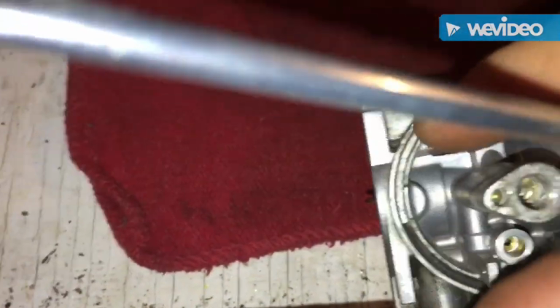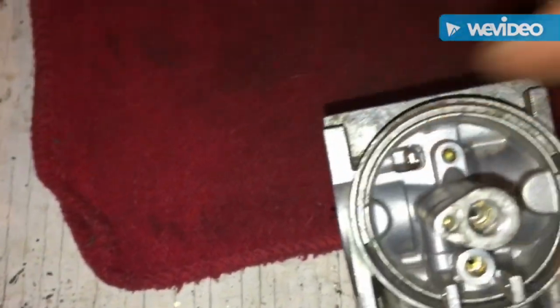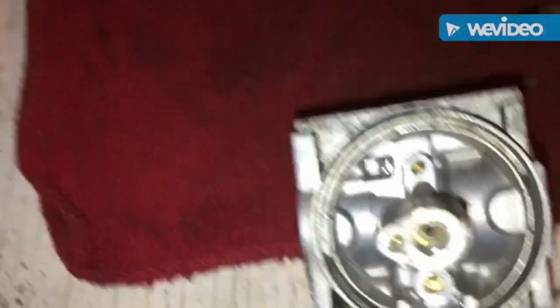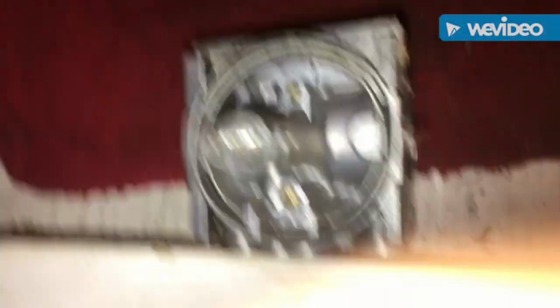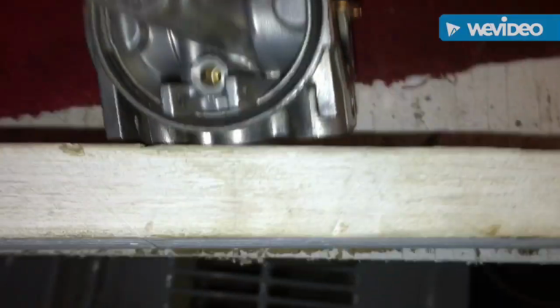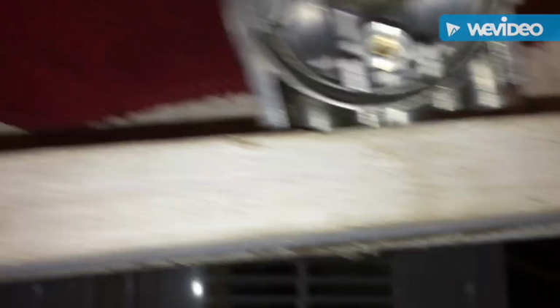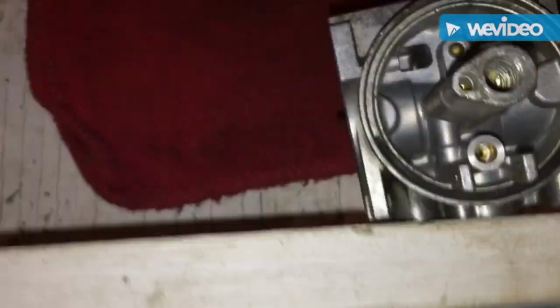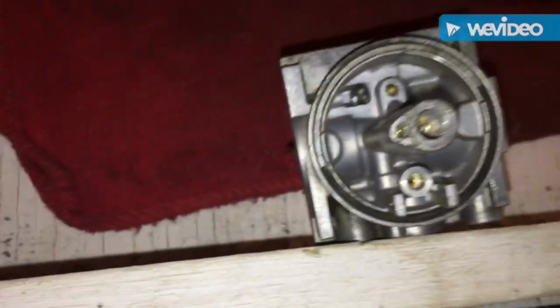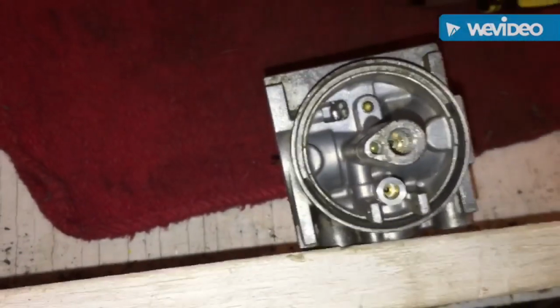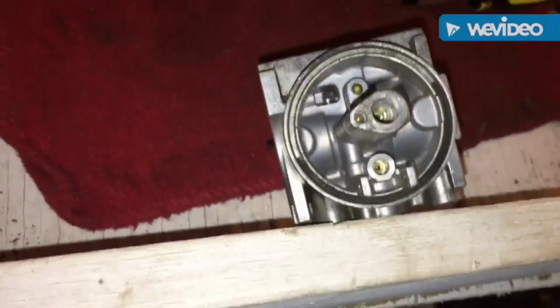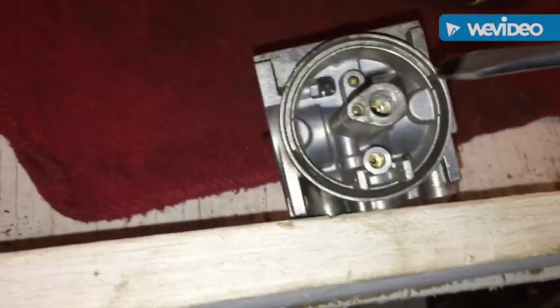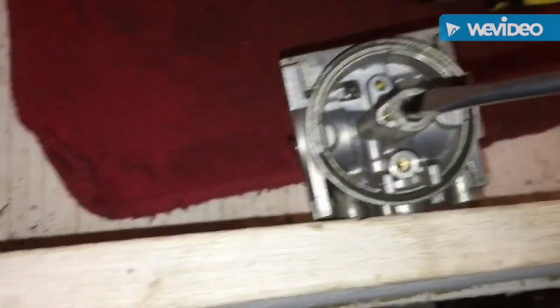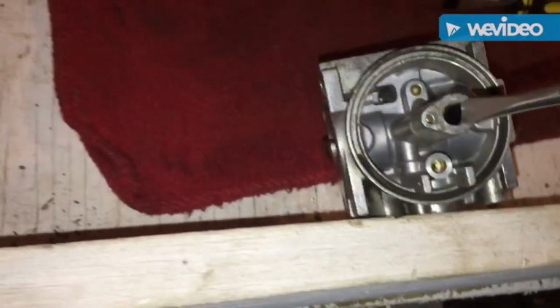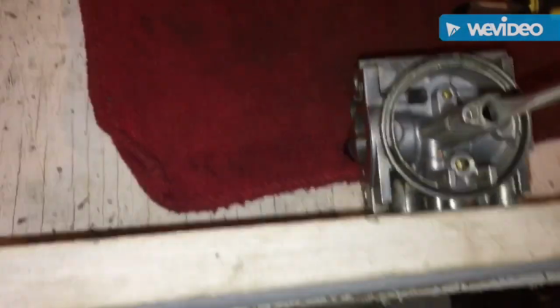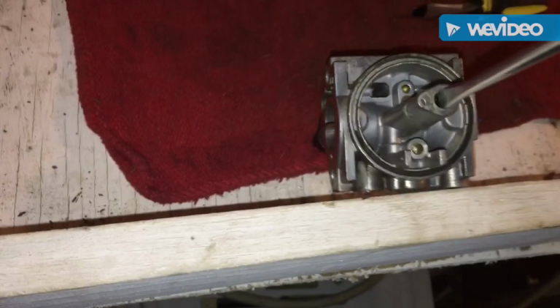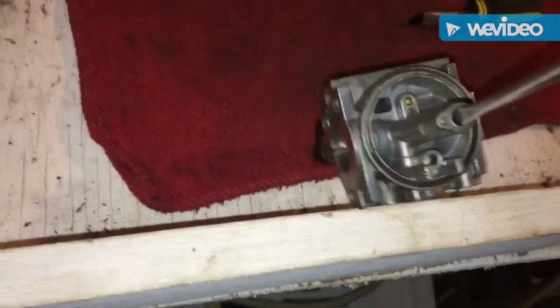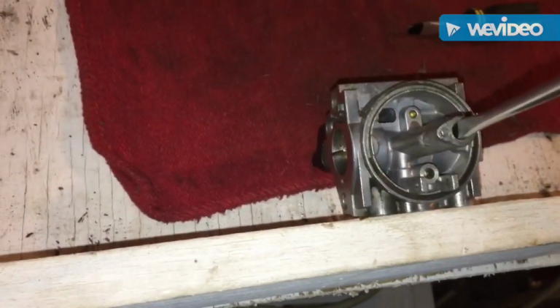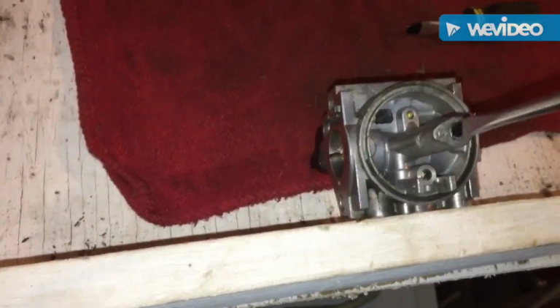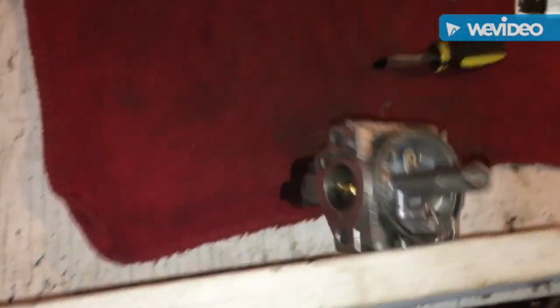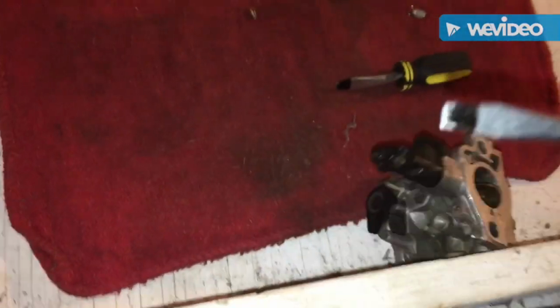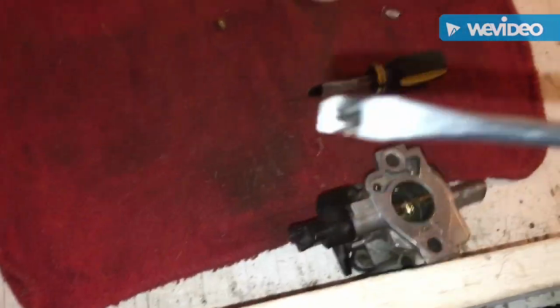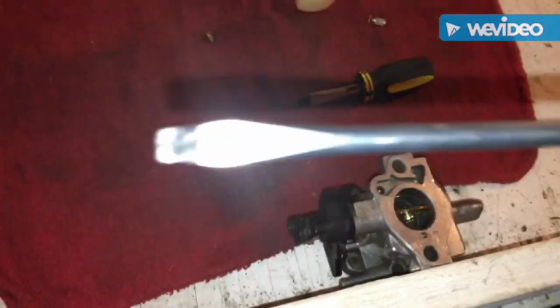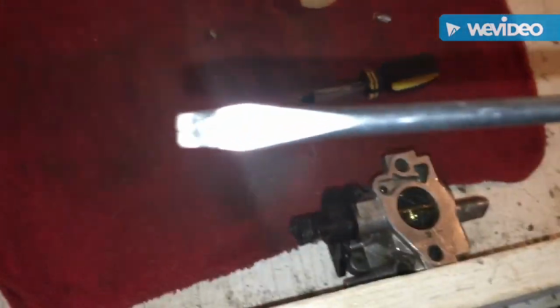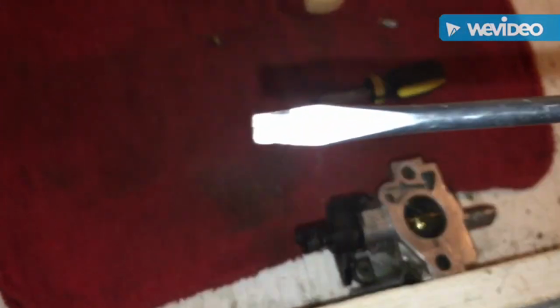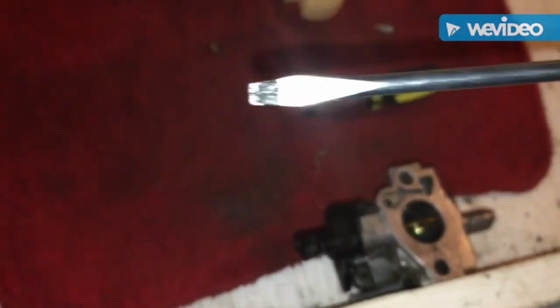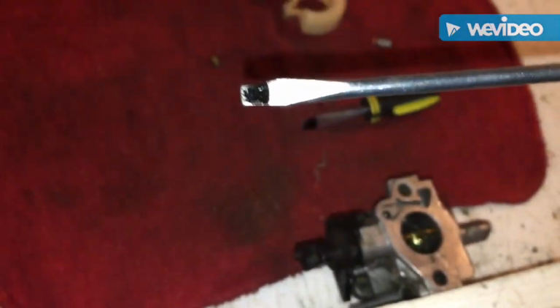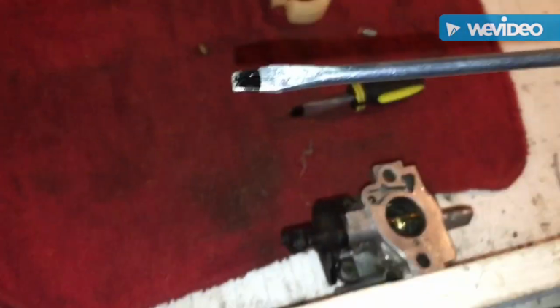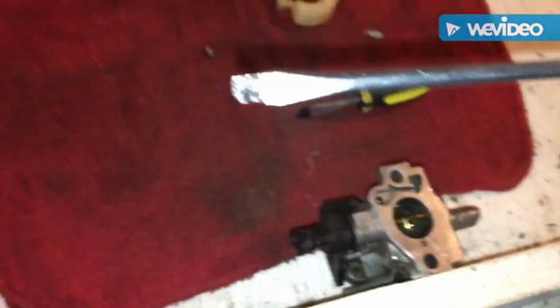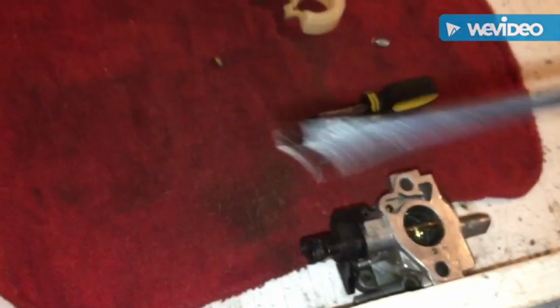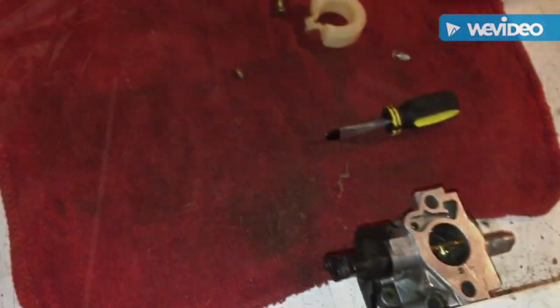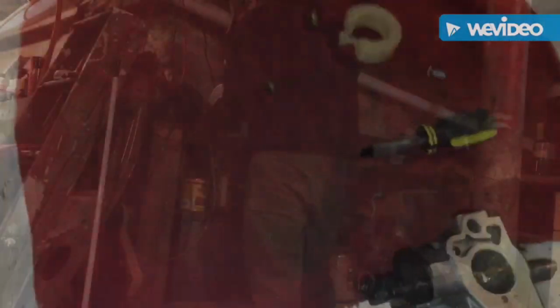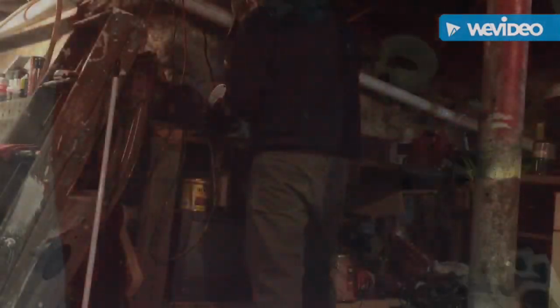I grabbed the screwdriver trying to get one of the jets out from here. When I try putting the screwdriver in it doesn't fit because the corners are too wide. So let's take it to the grinder and grind it down.